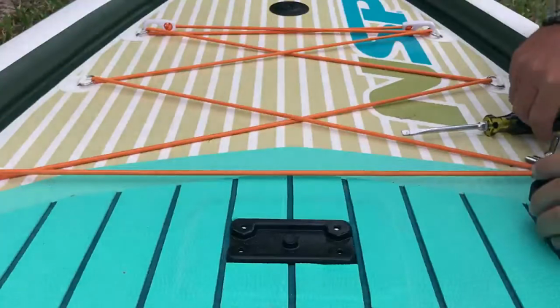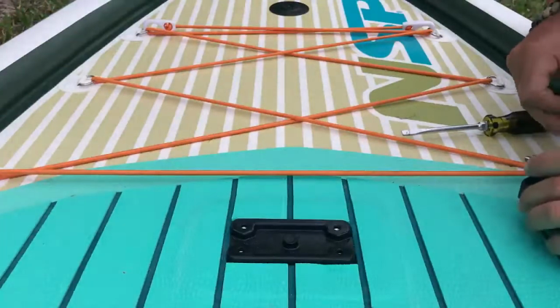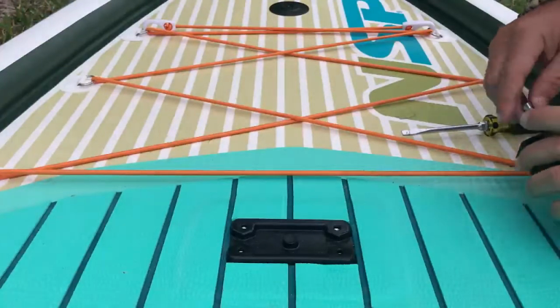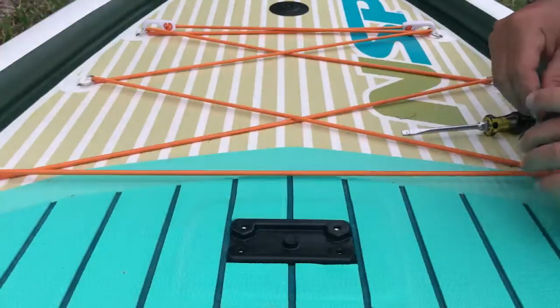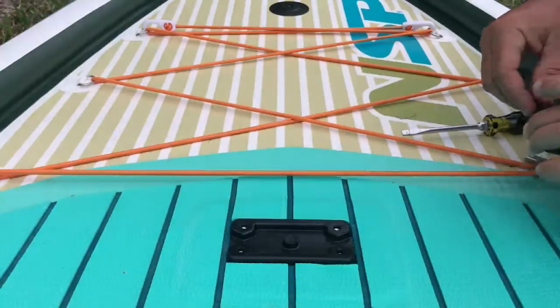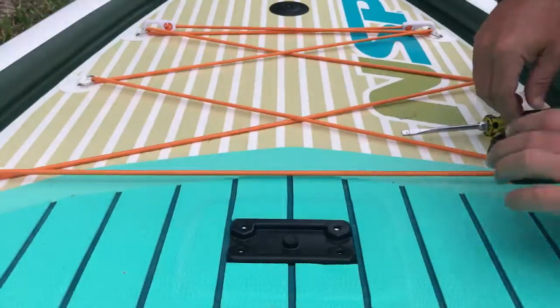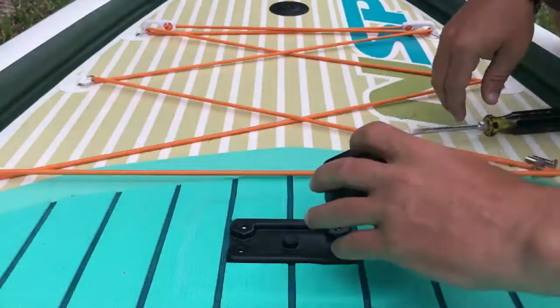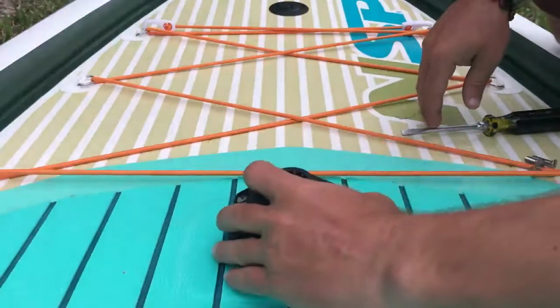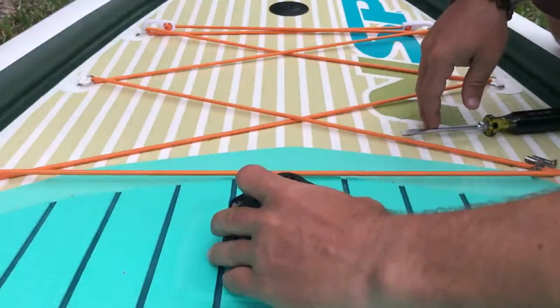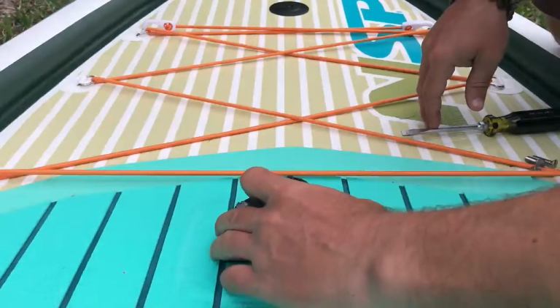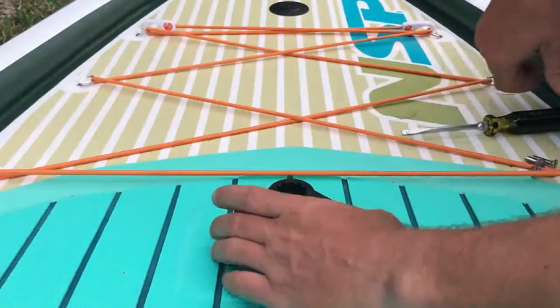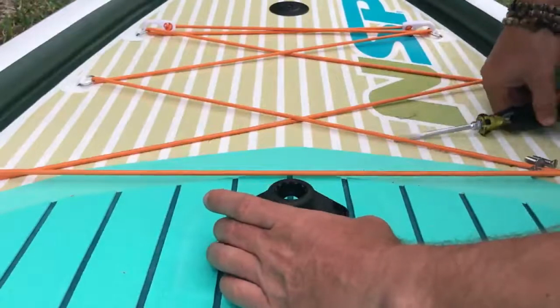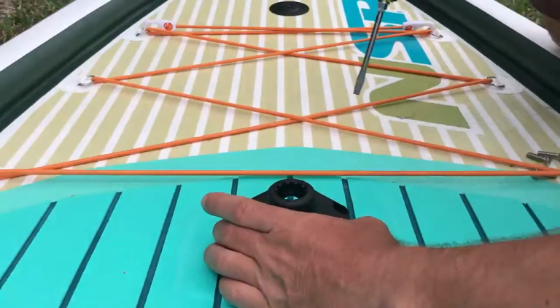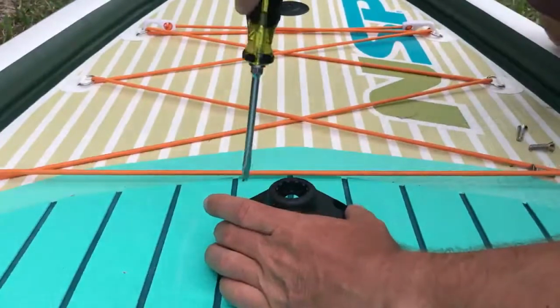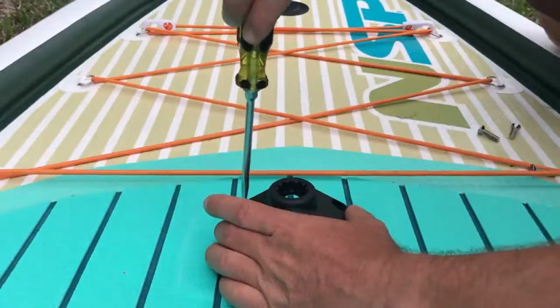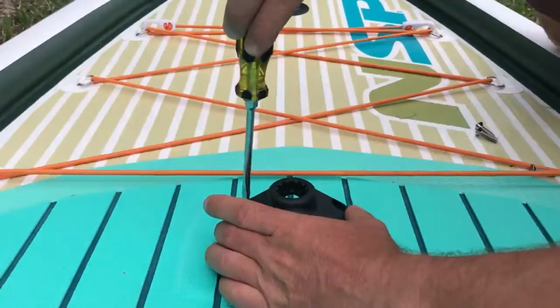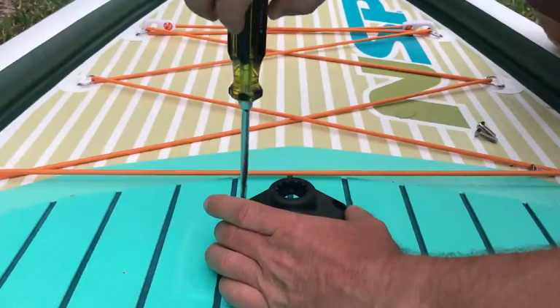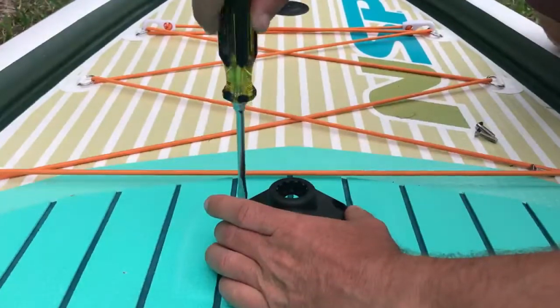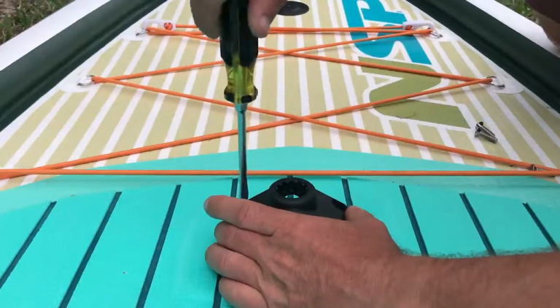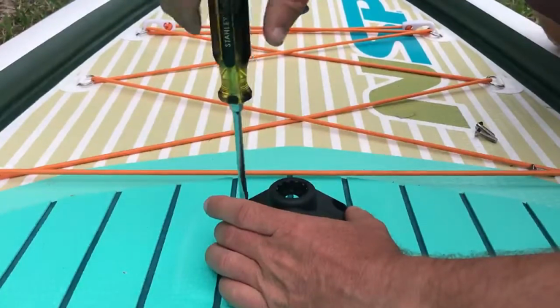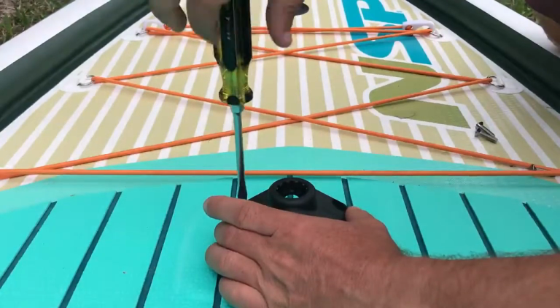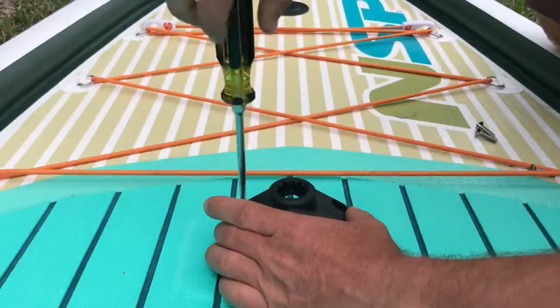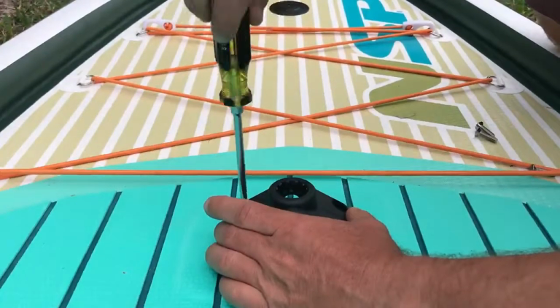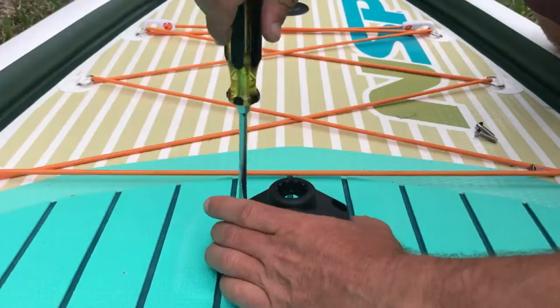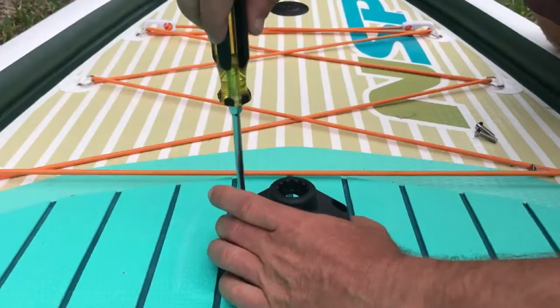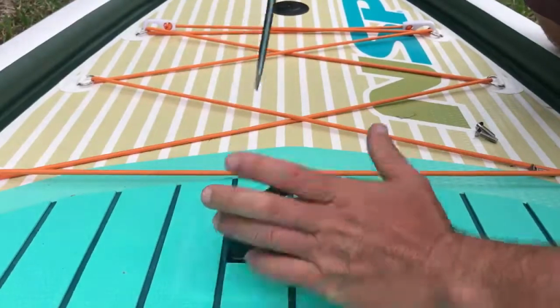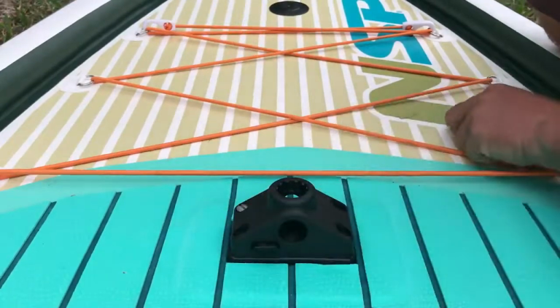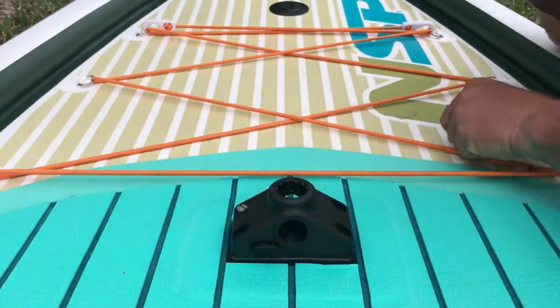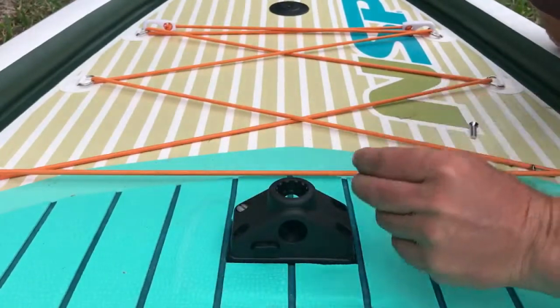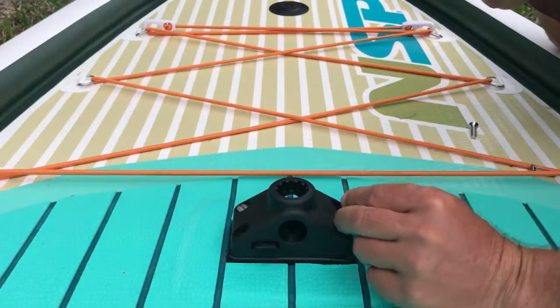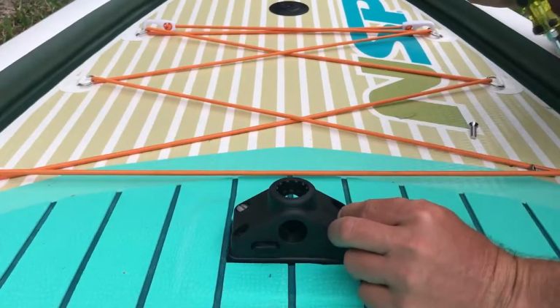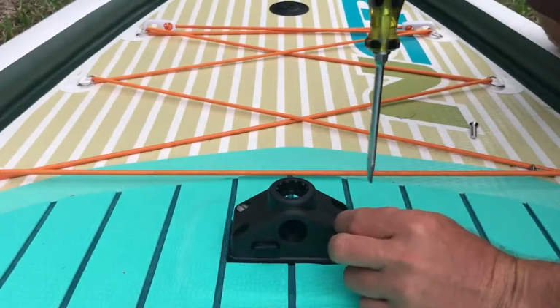What I like to do is line up the screws first, starting with one at a time. I'll gently screw in one just a couple quarter turns to make sure it's in the right place, and then I'll do one in the opposite corner.